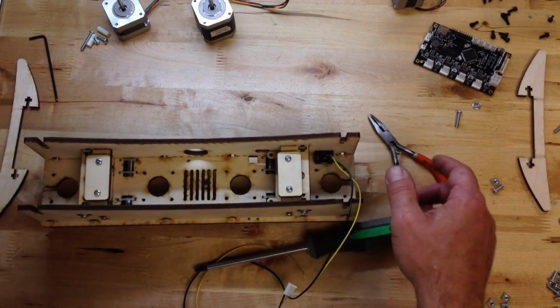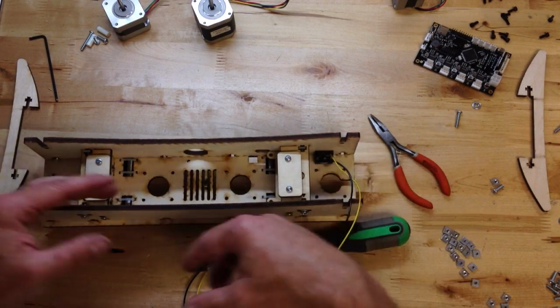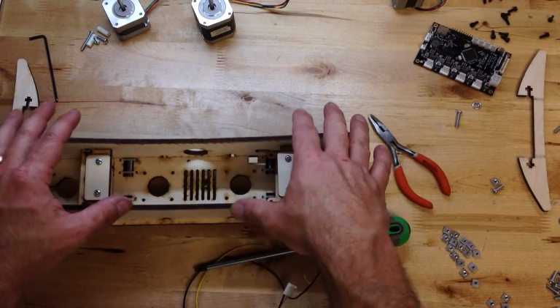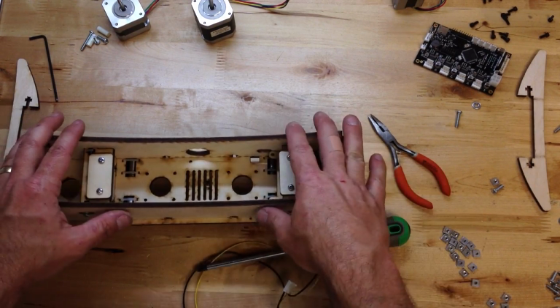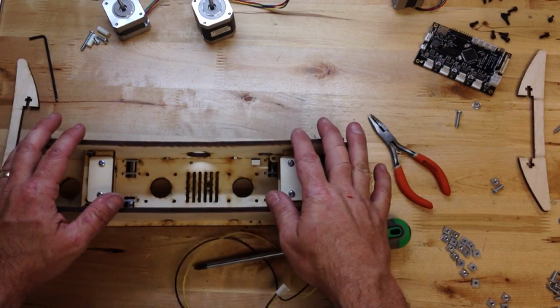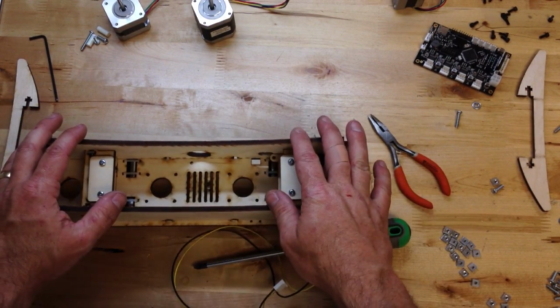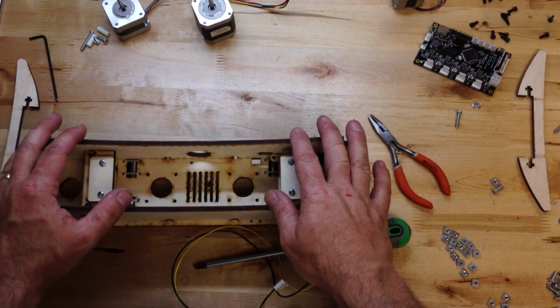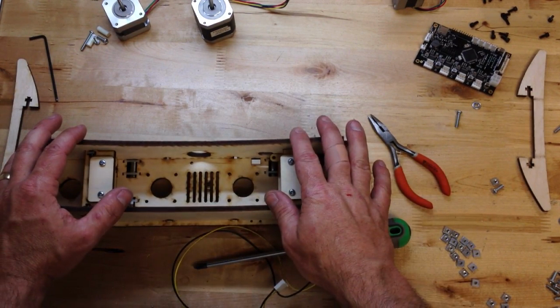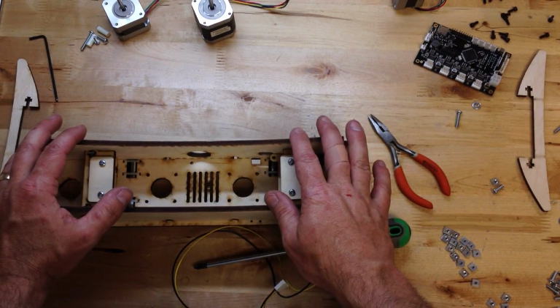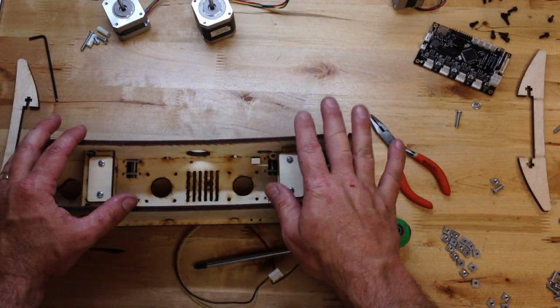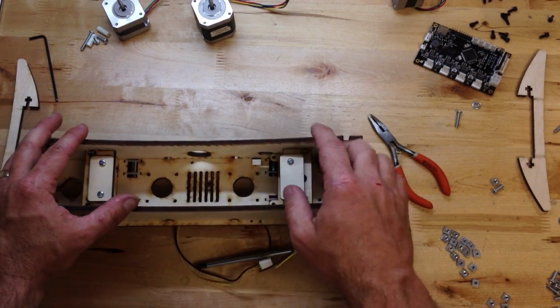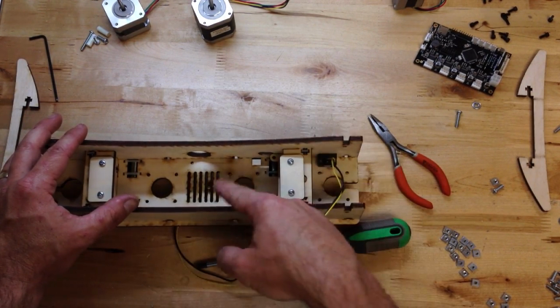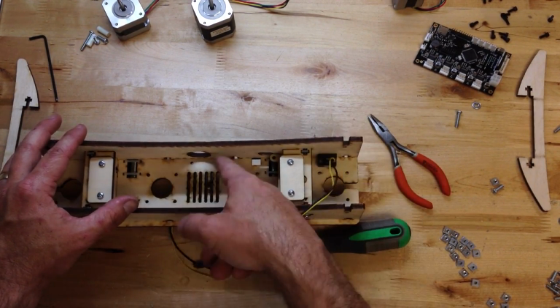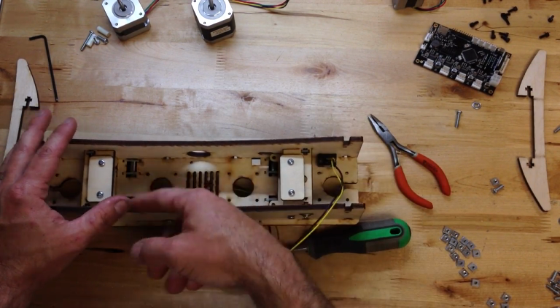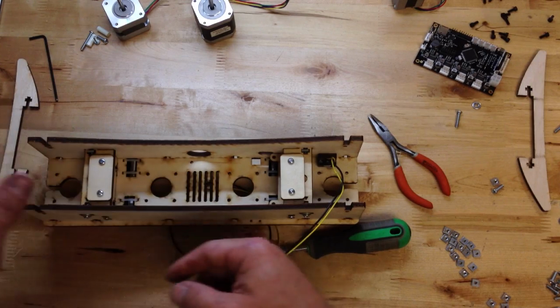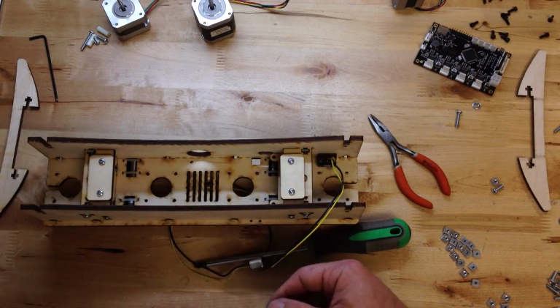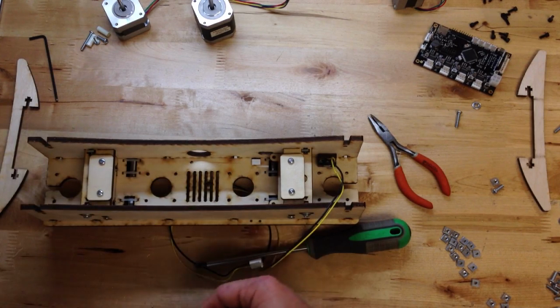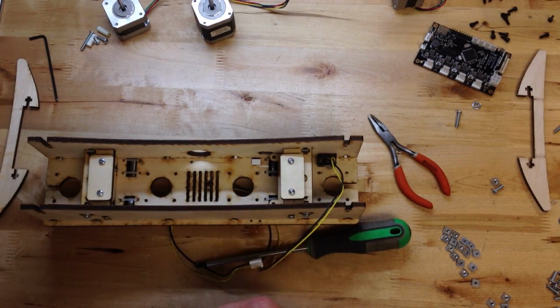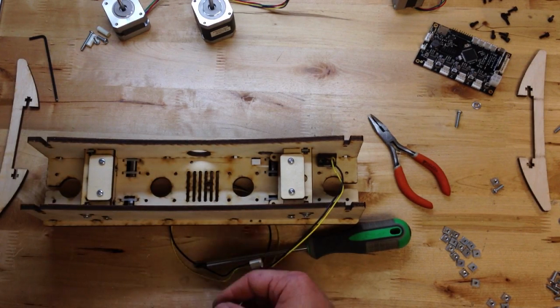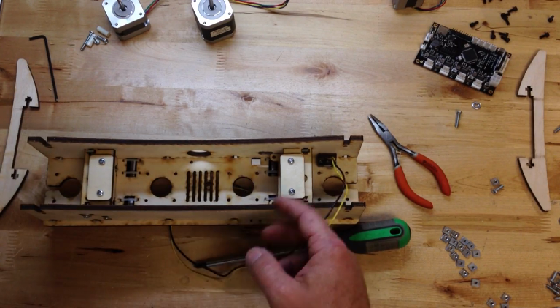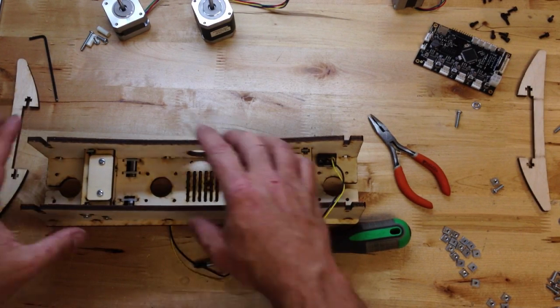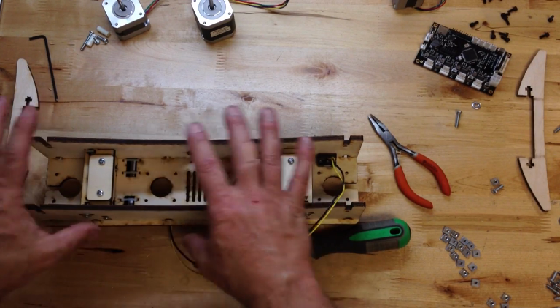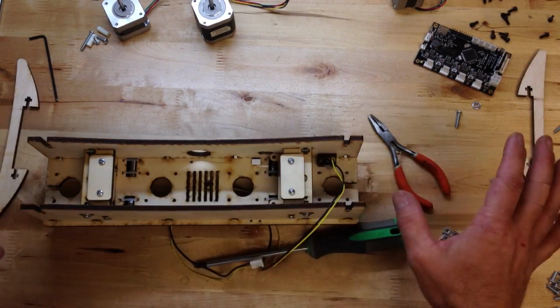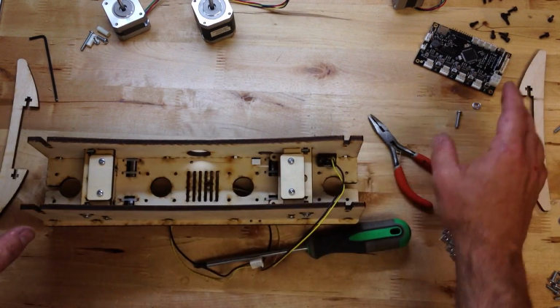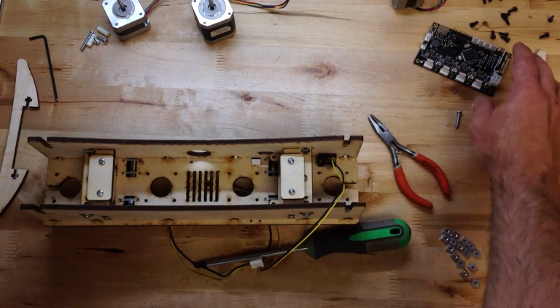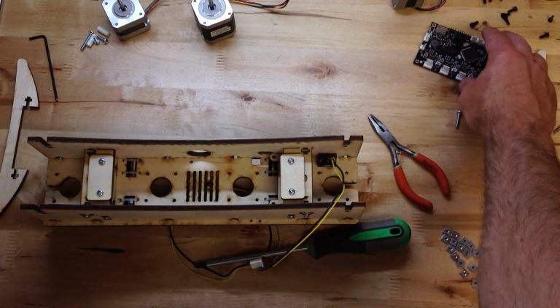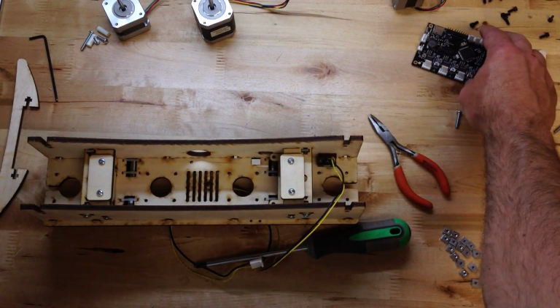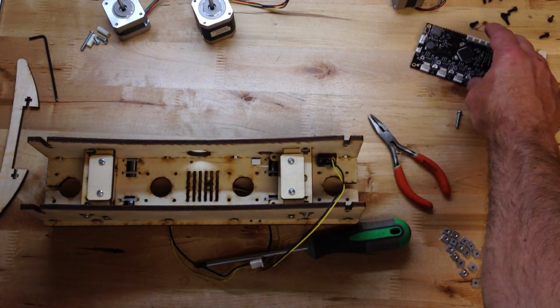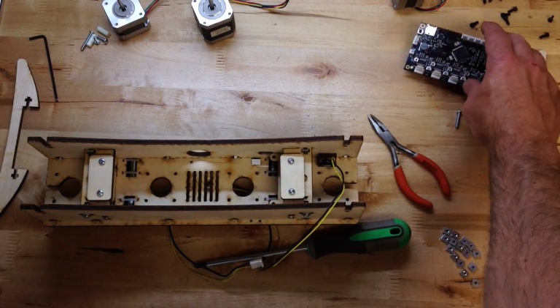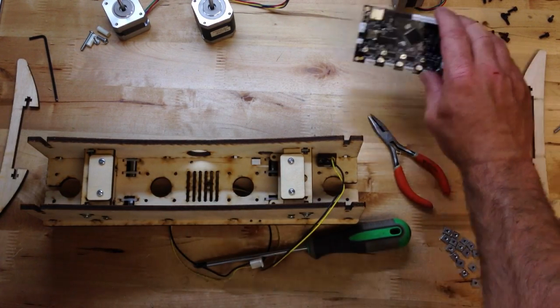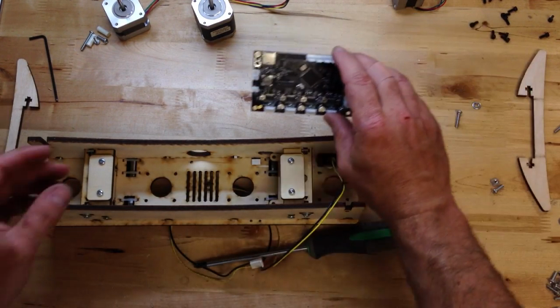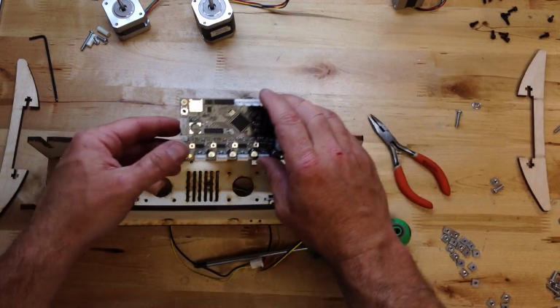I'll go through and hook up all the screws here in a second, but I want to show you how this board mounts.